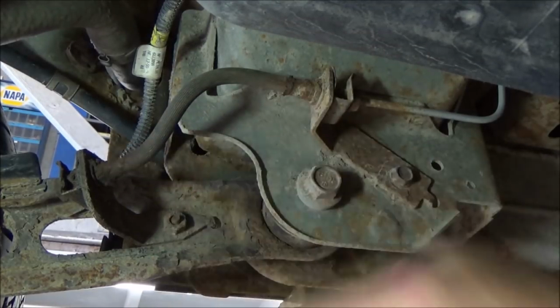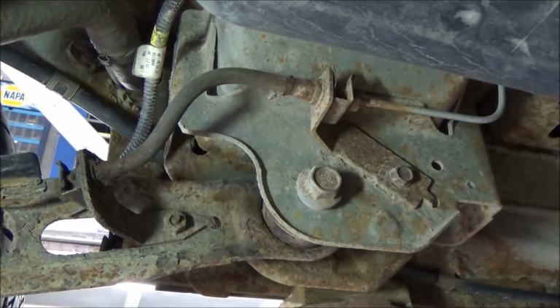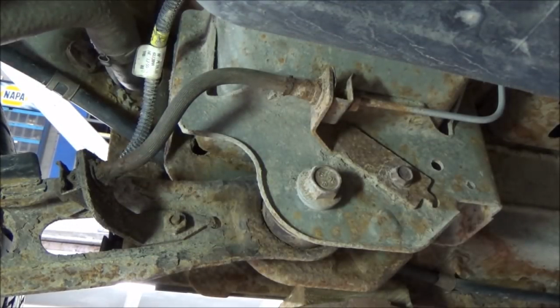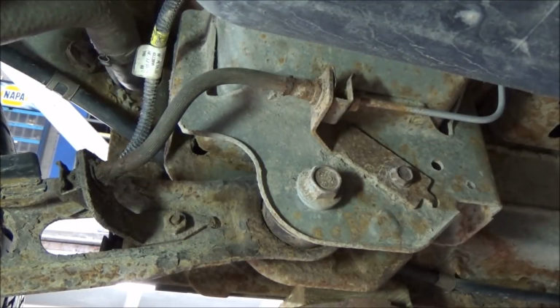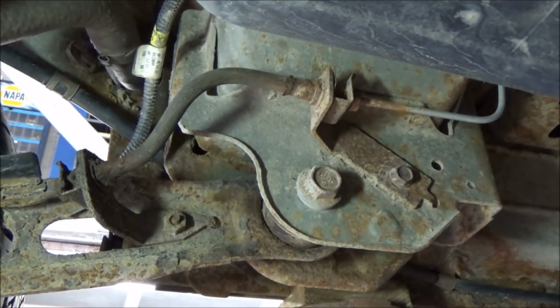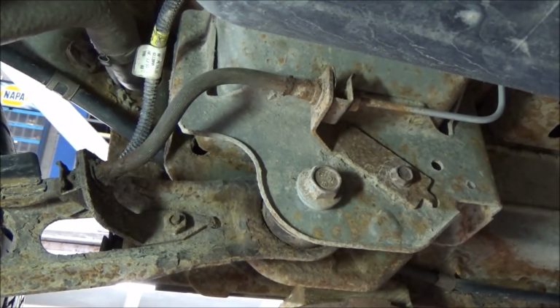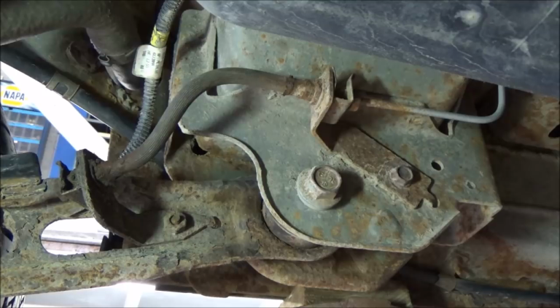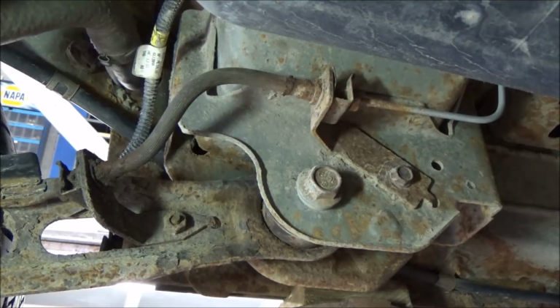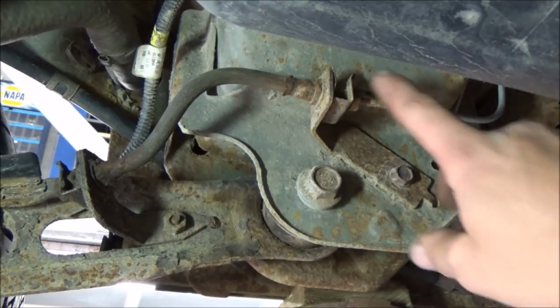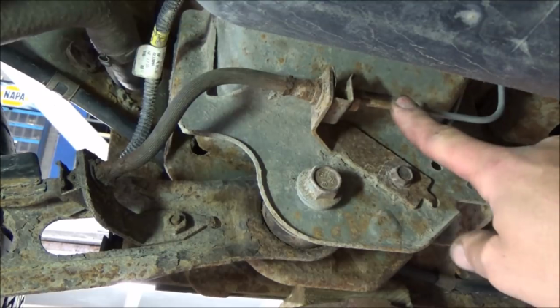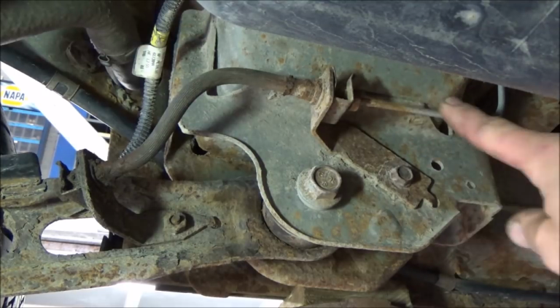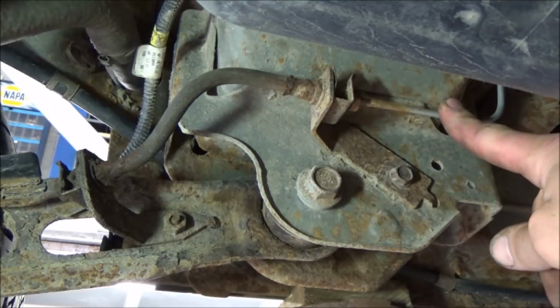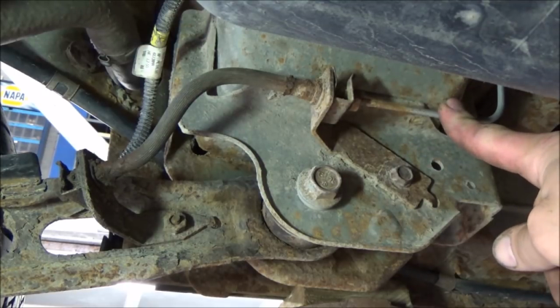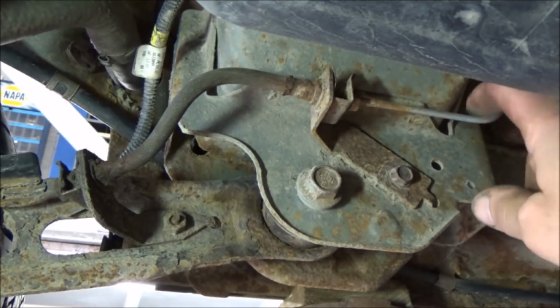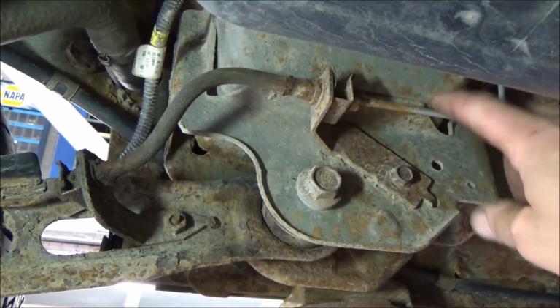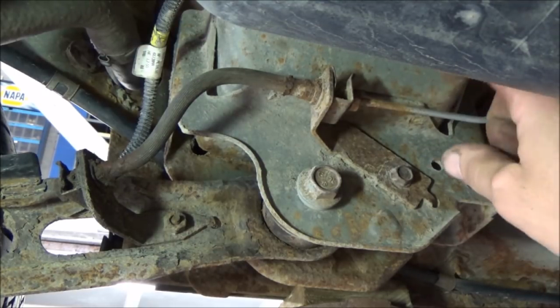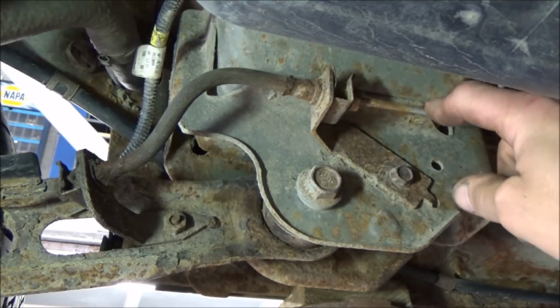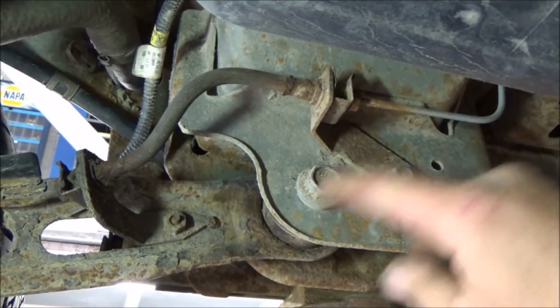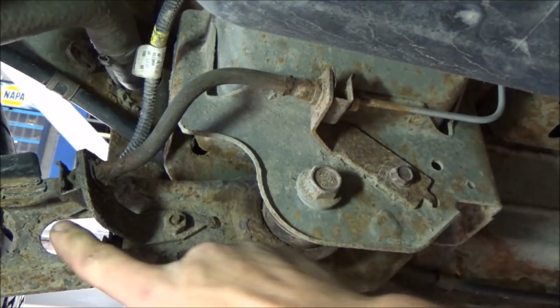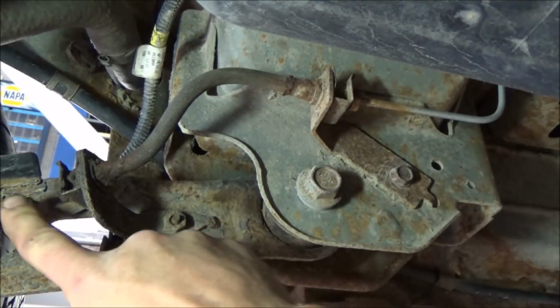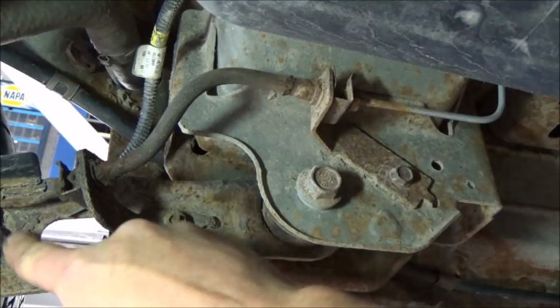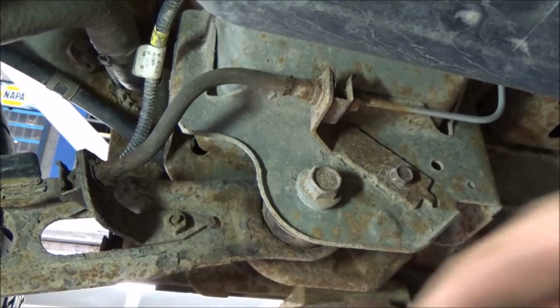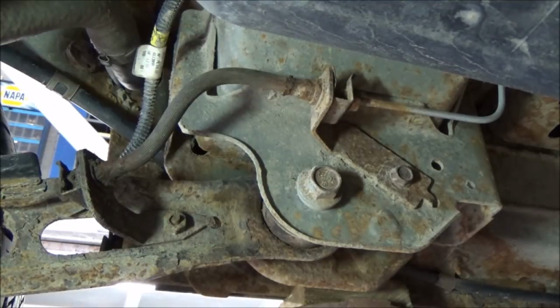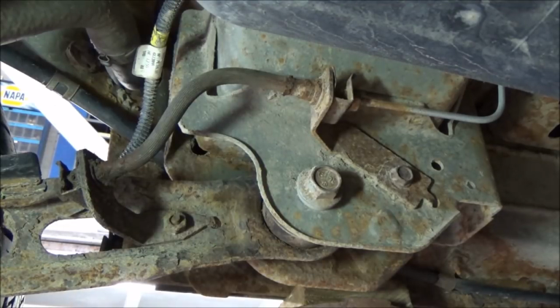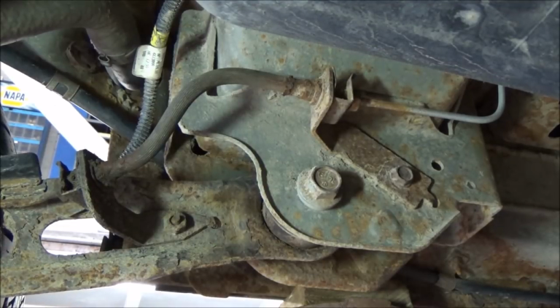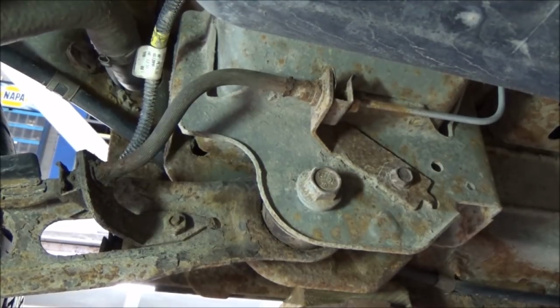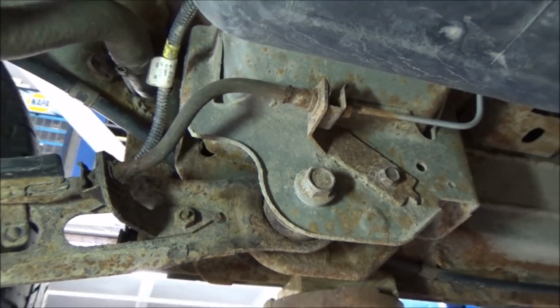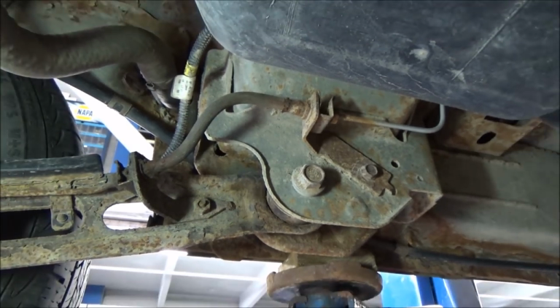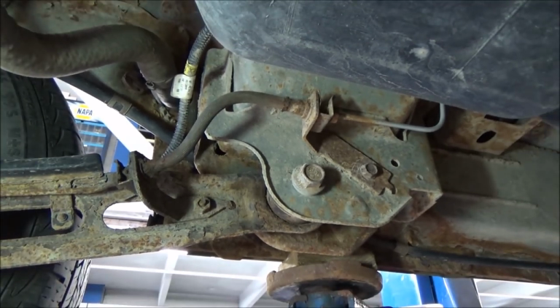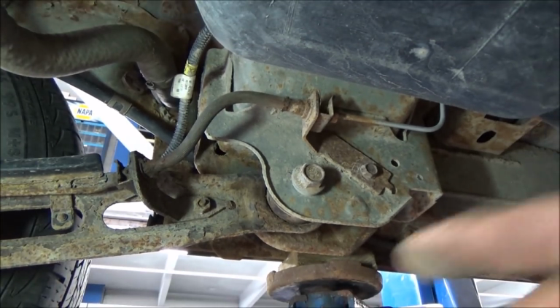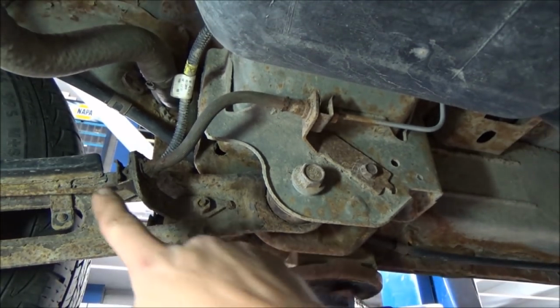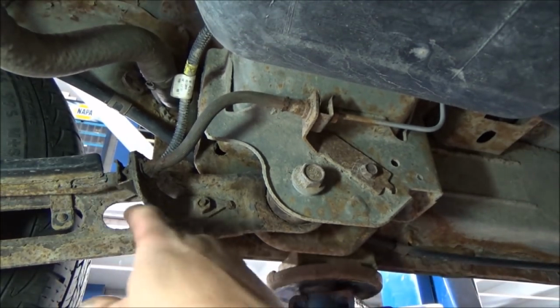But this is one of the problems we have in New York — you've got corrosion. It looks like the line ahead of it is in pretty good shape; I'm not worried about that one. But this one on this side is not going to survive. I'm not even going to try — I'm just going to cut it.